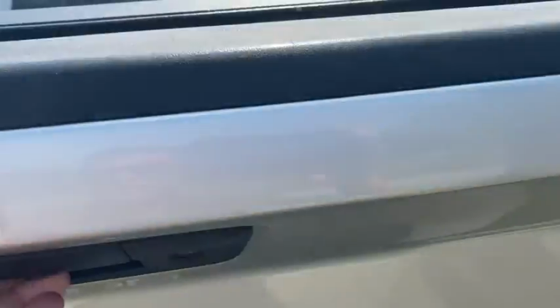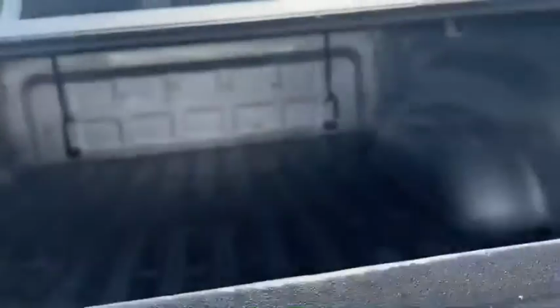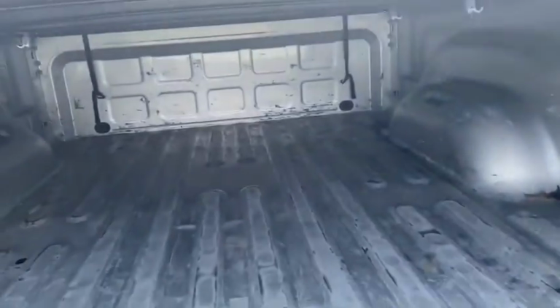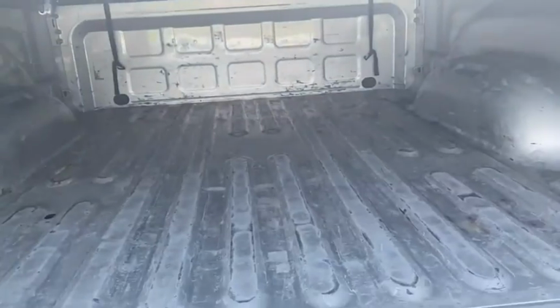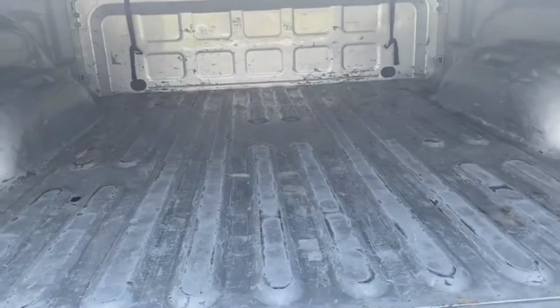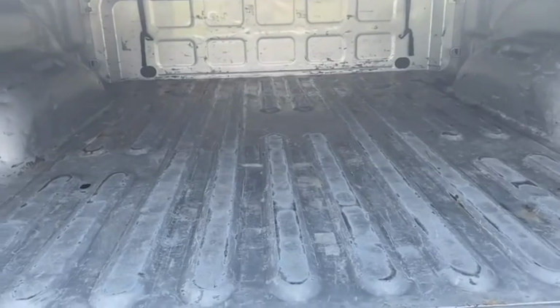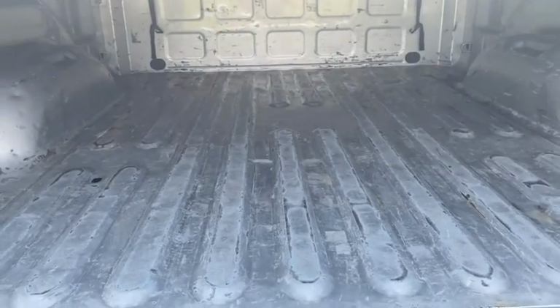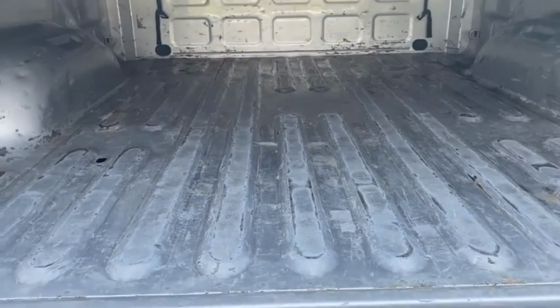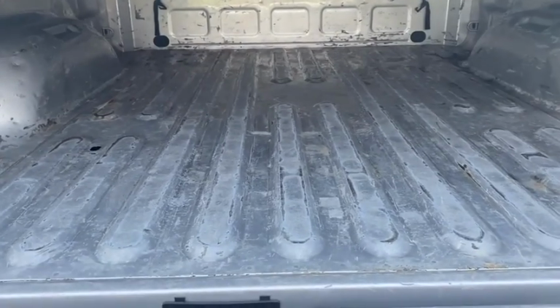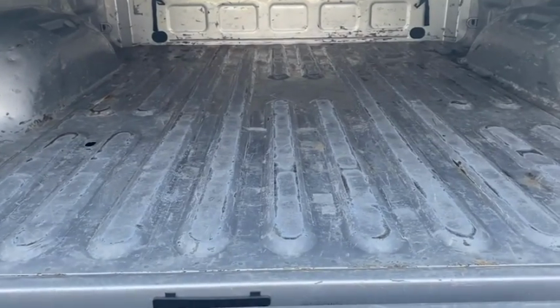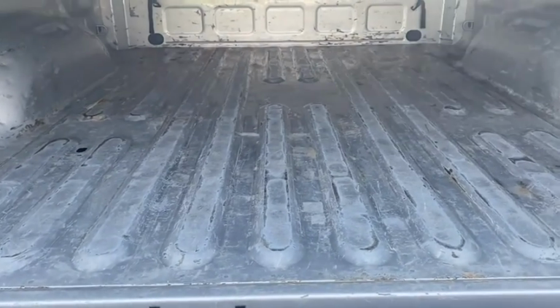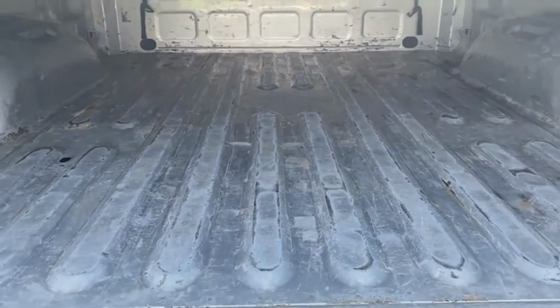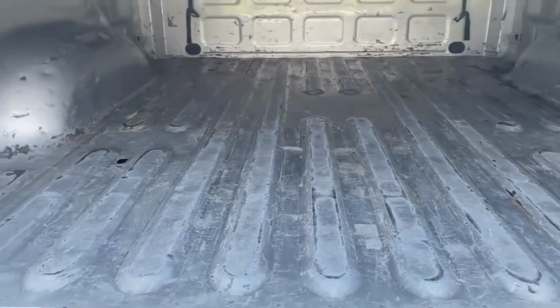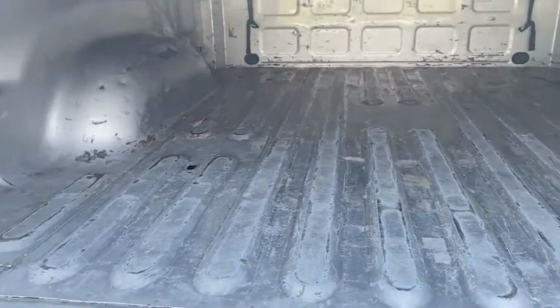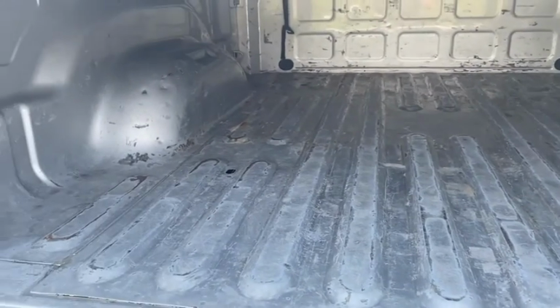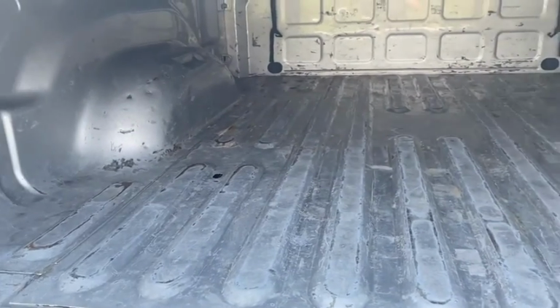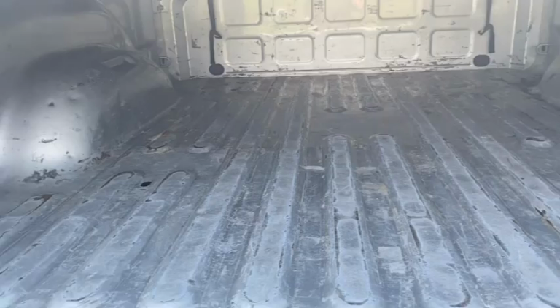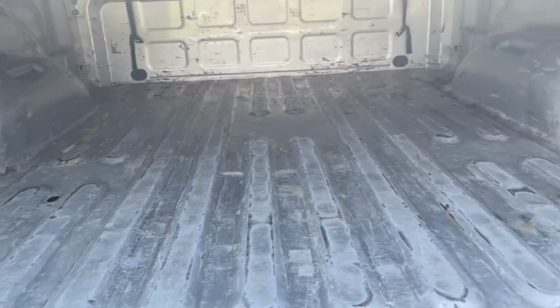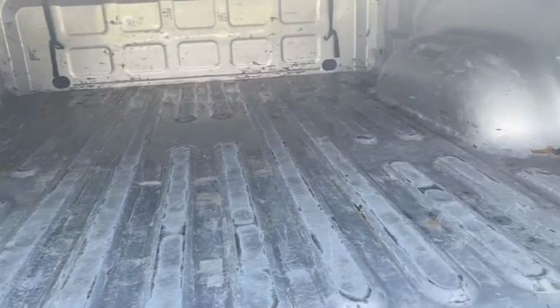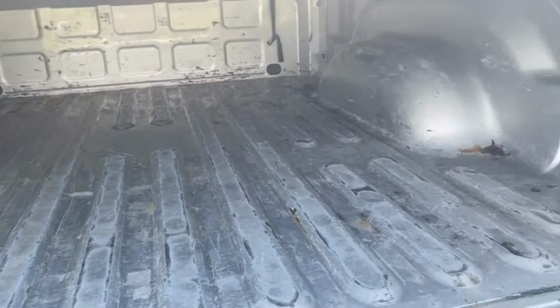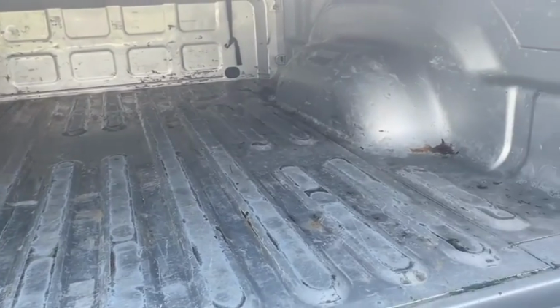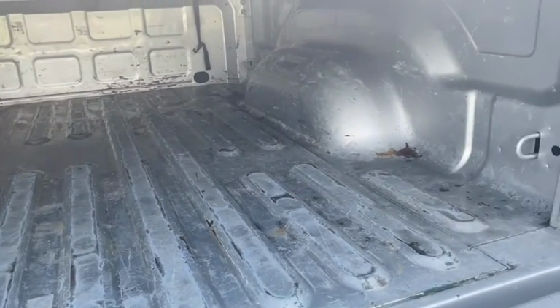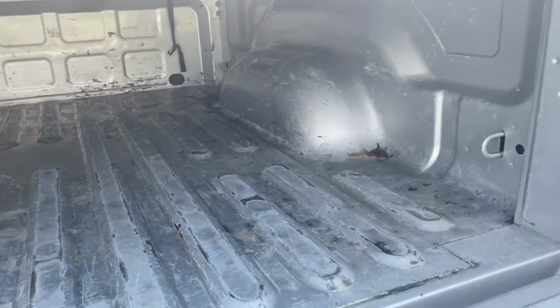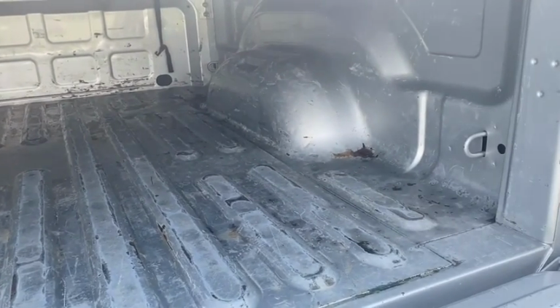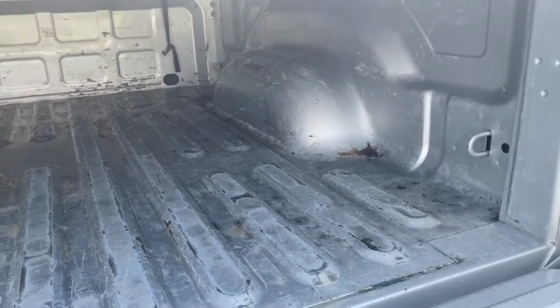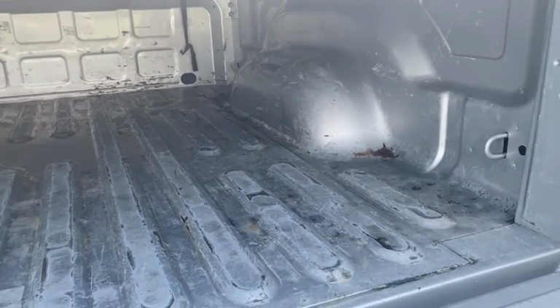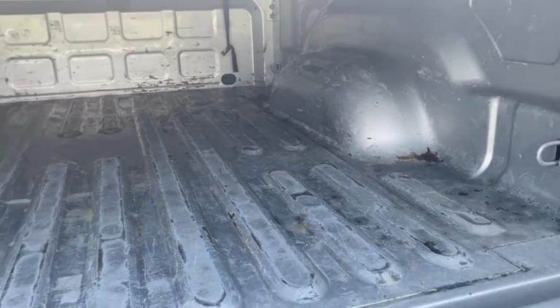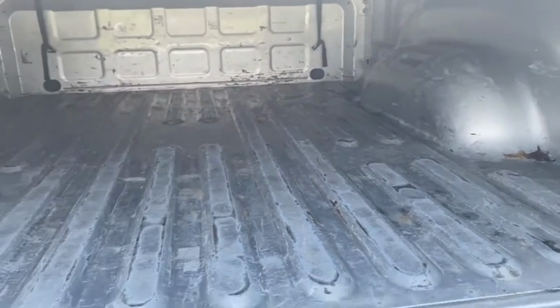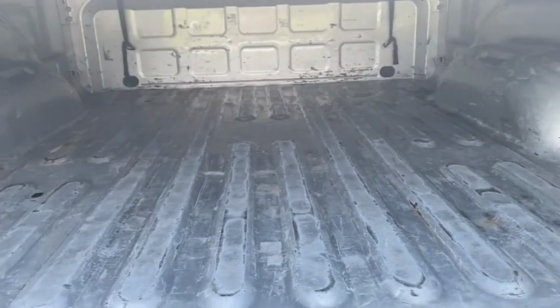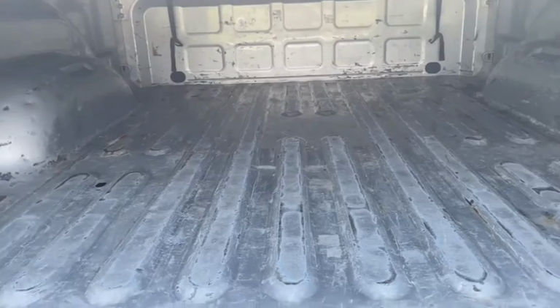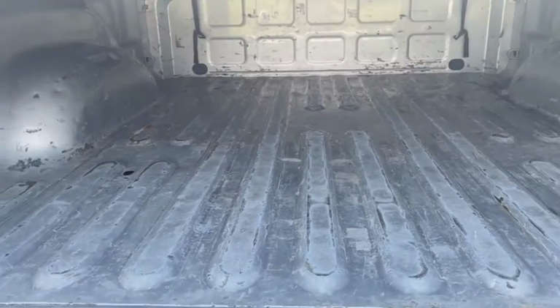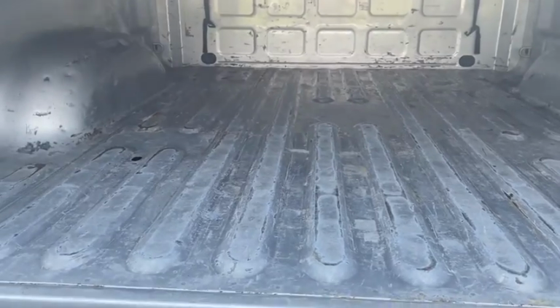In the bed there's no gooseneck hitch and the bed's pretty scratched up. You can tell the truck's been used — it's not been abused, but it has been scratched up and had a lot of things dragged across it.